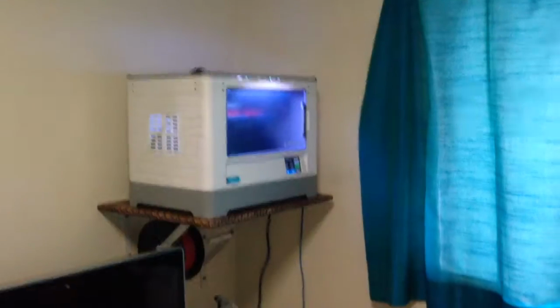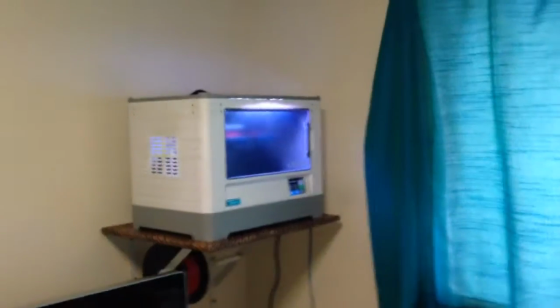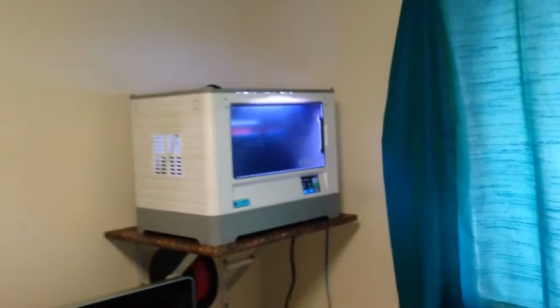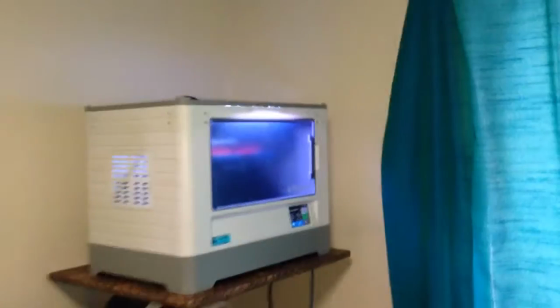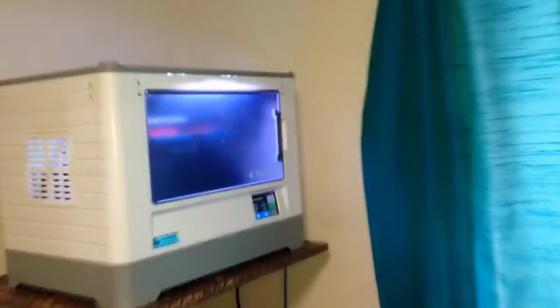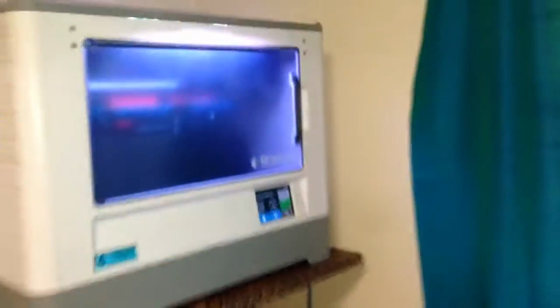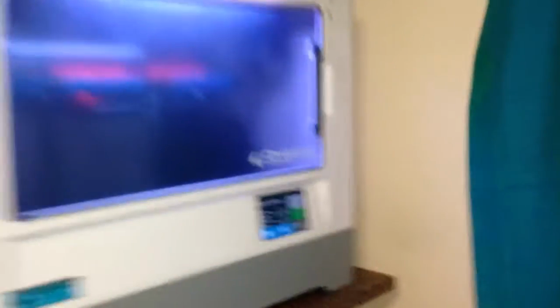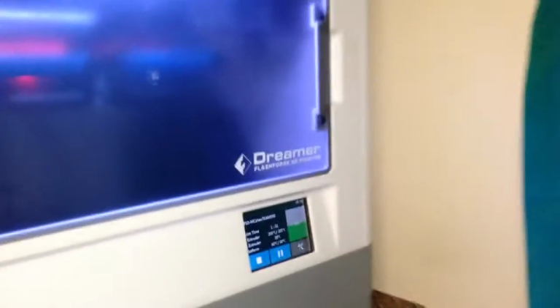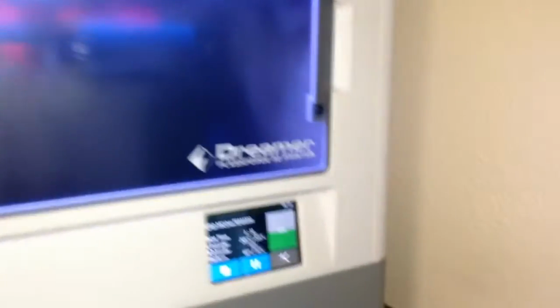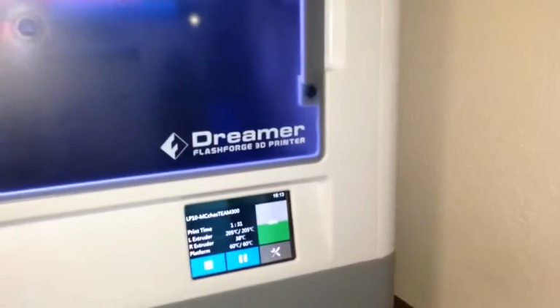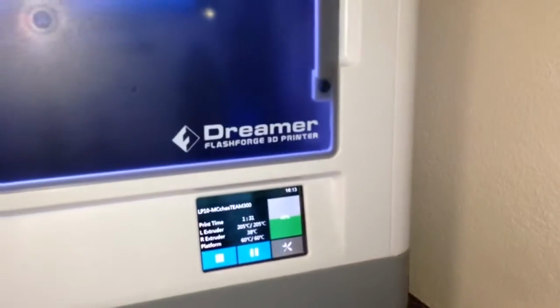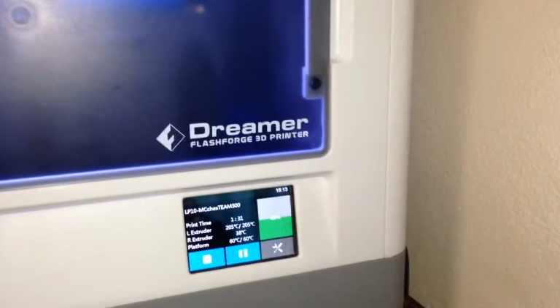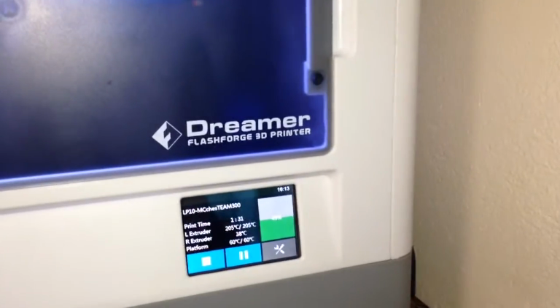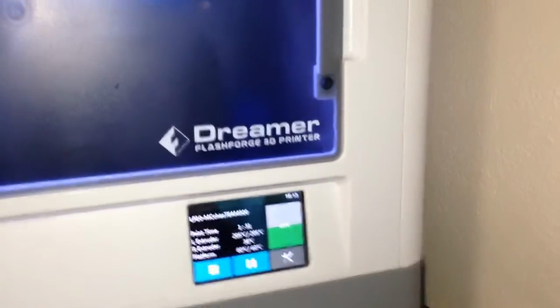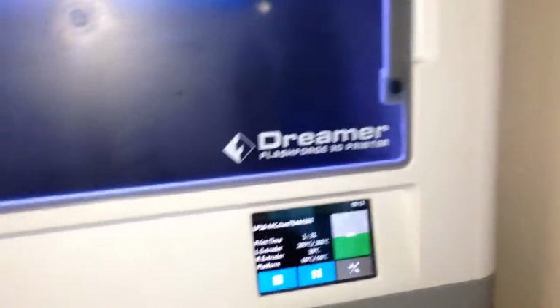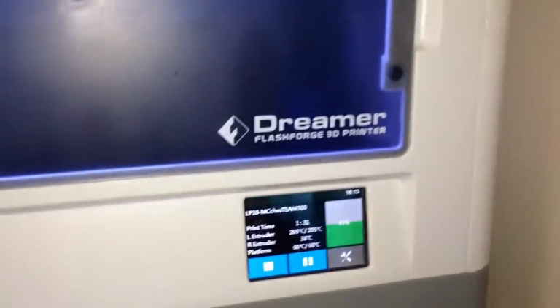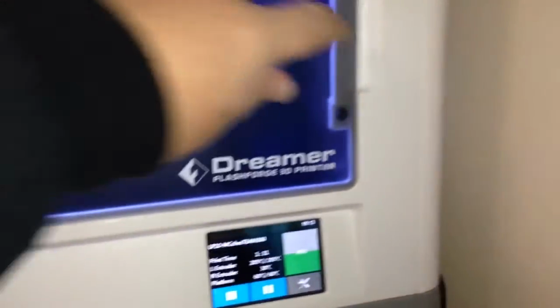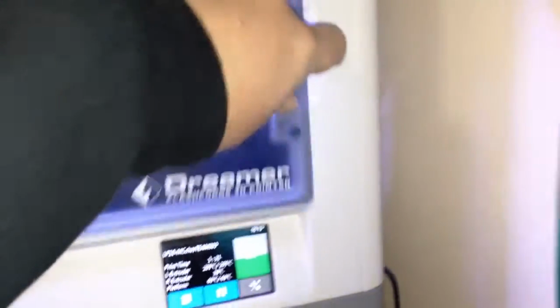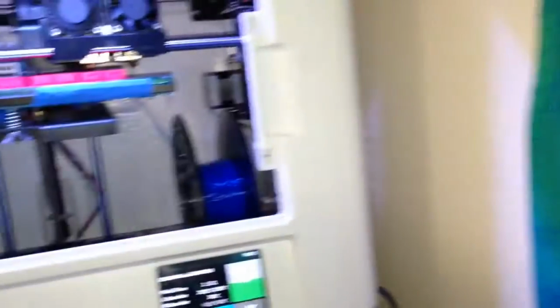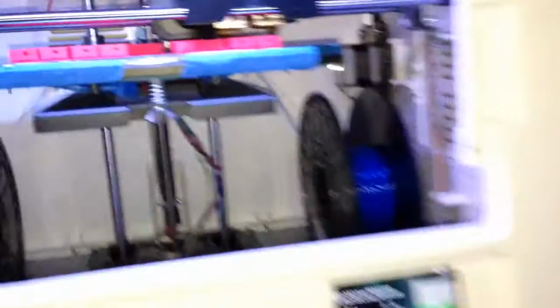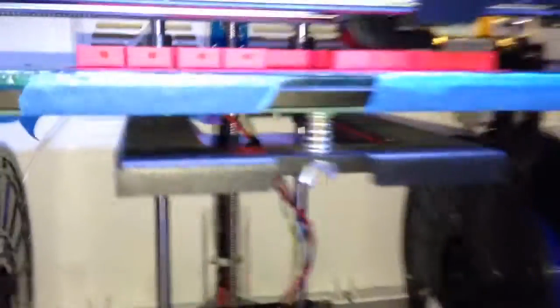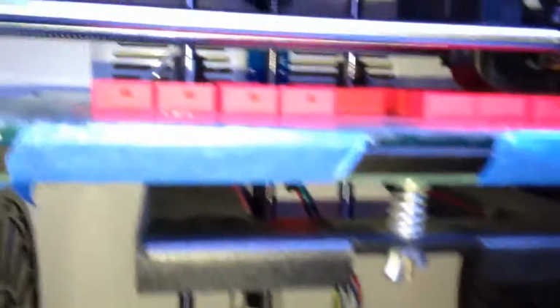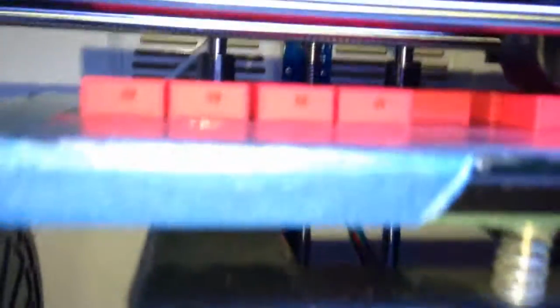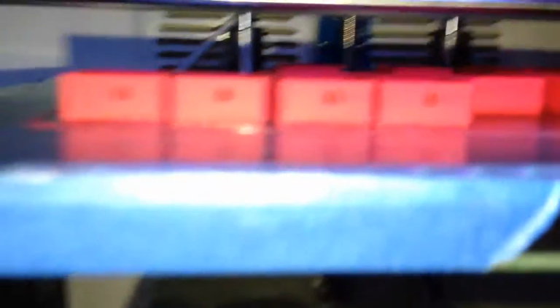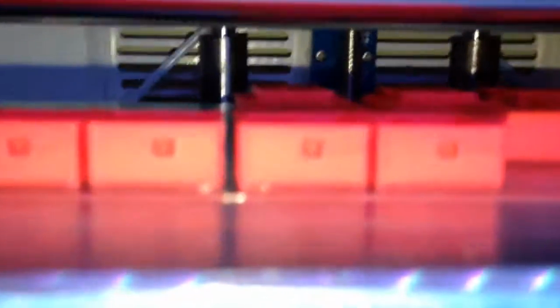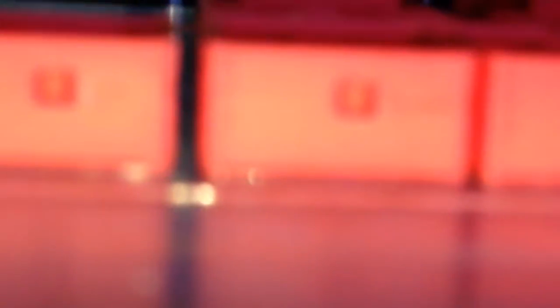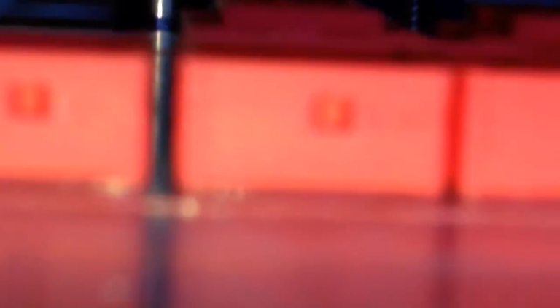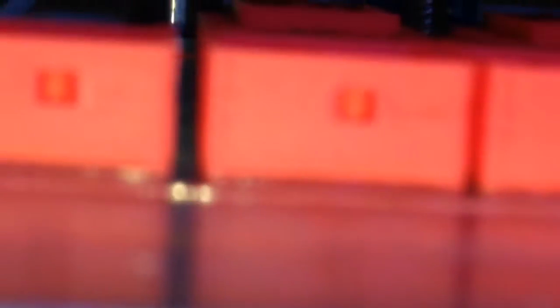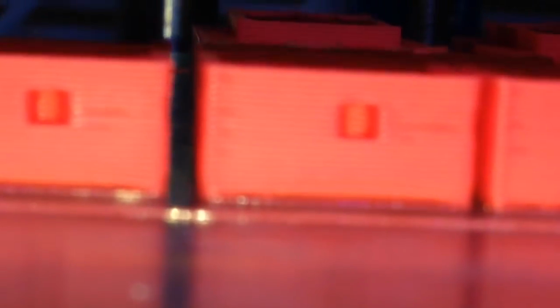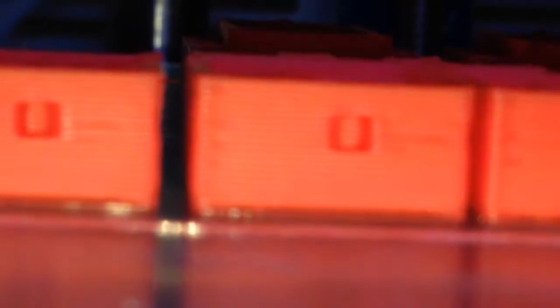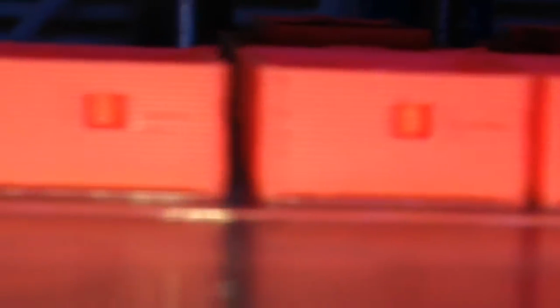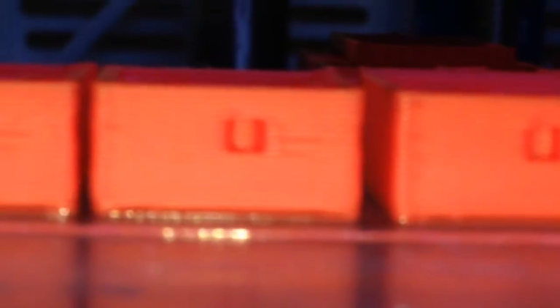Well, here we are again on the Flashforge Dreamer, but I seem to have developed my first problem. For some reason, the parts are starting to lift.